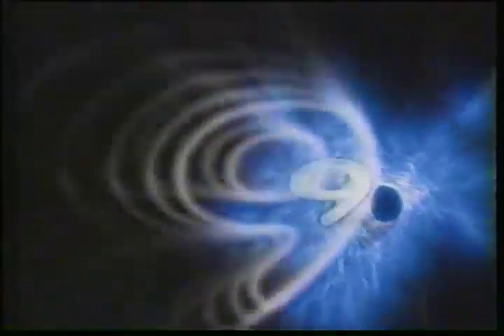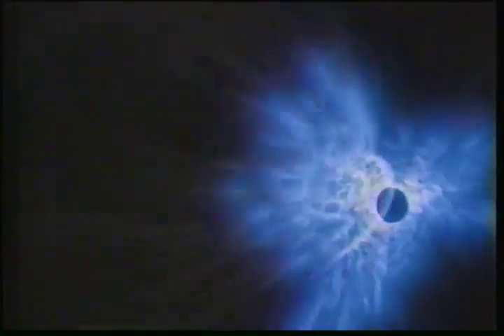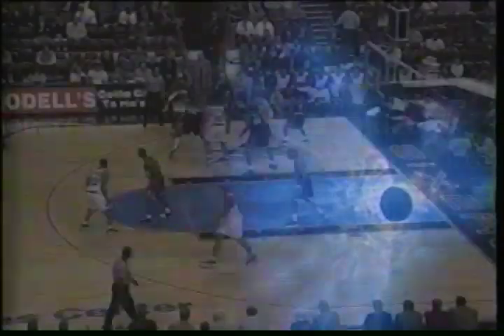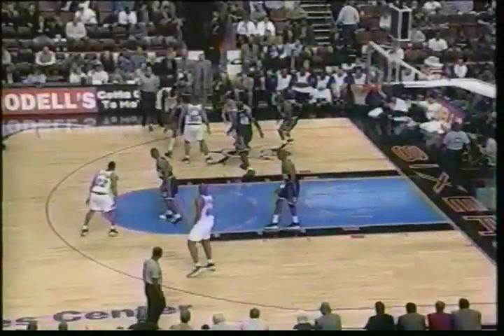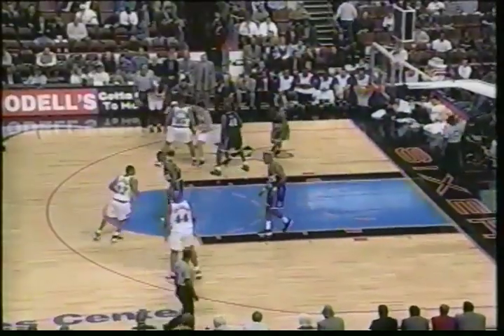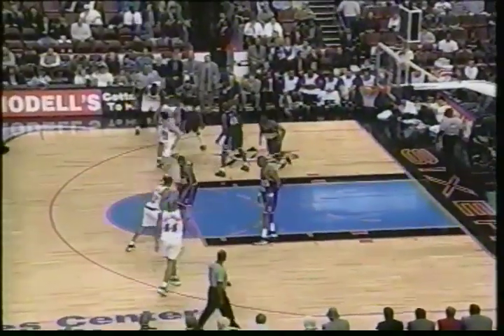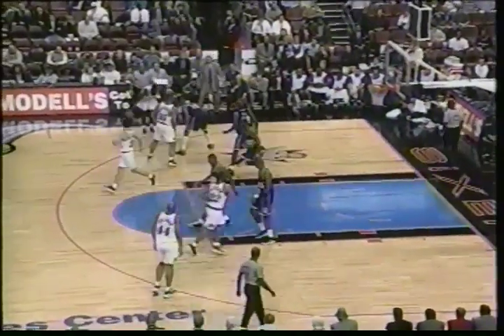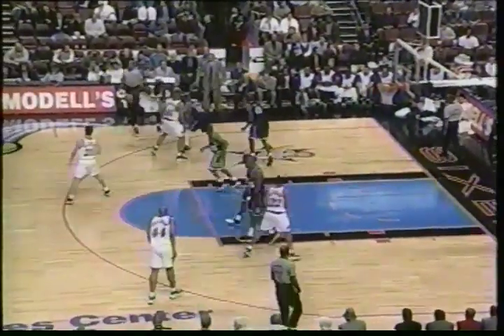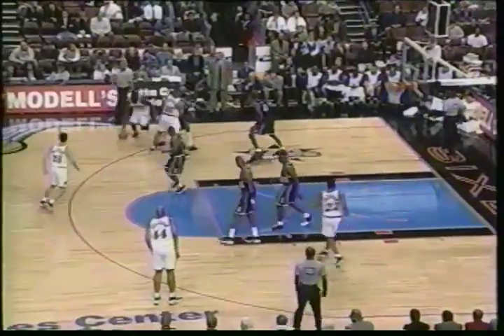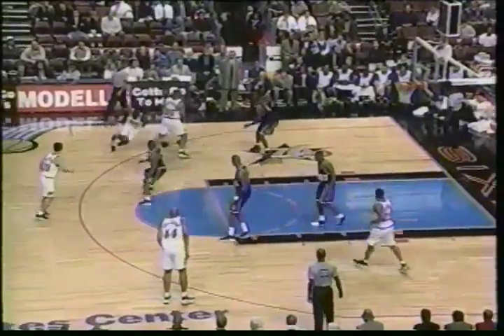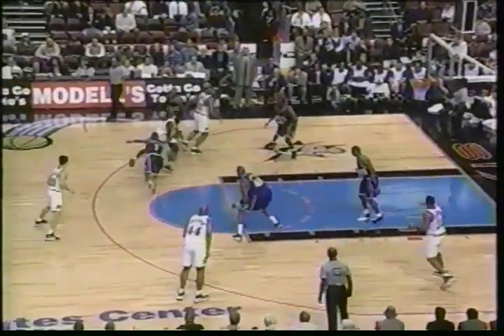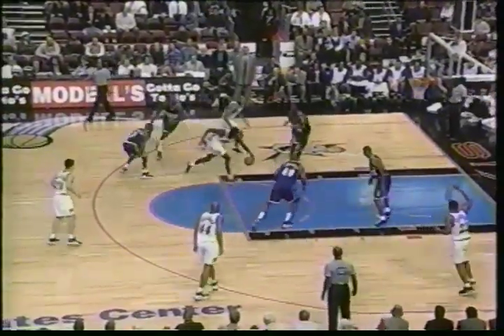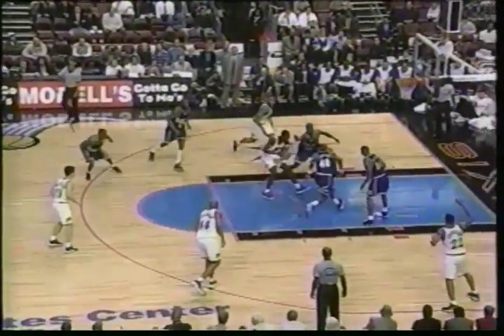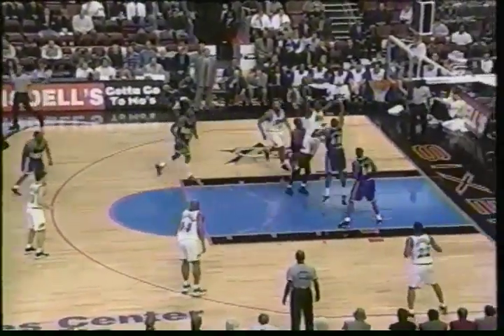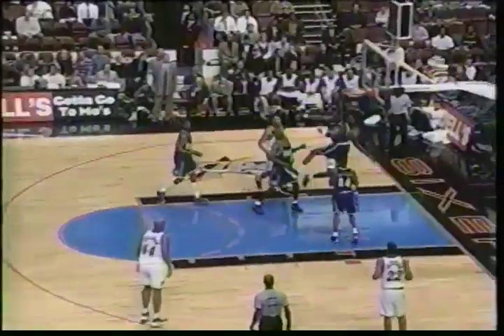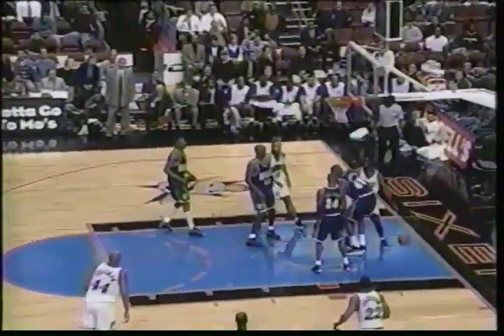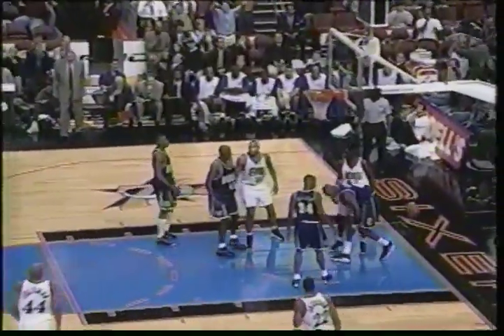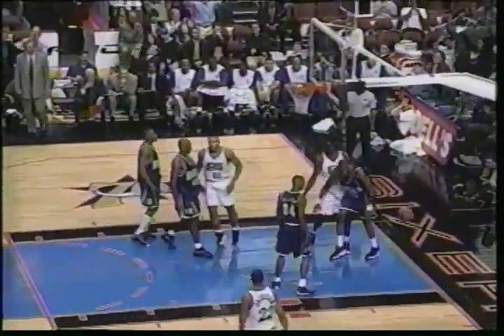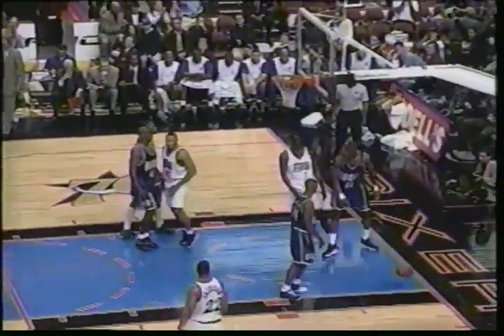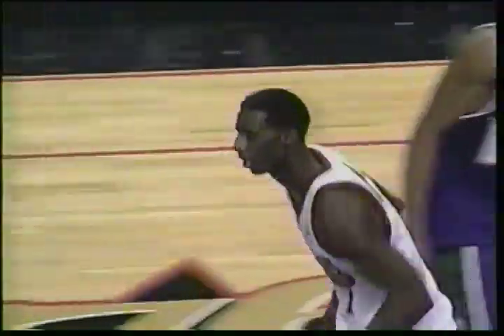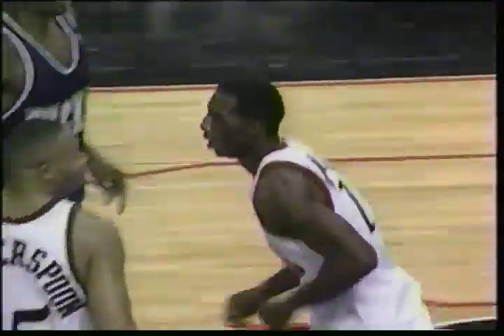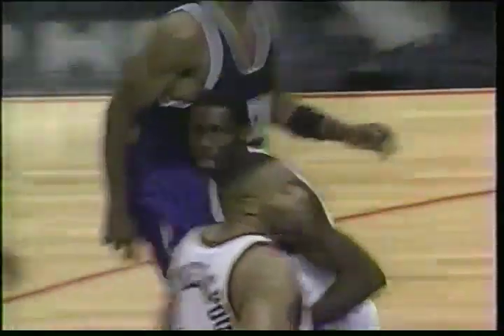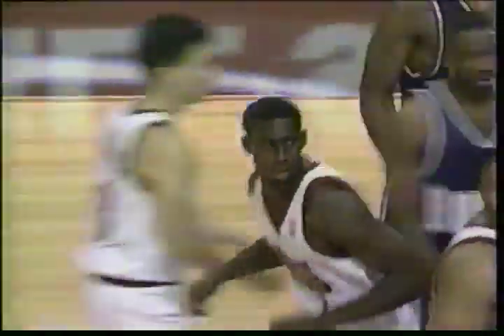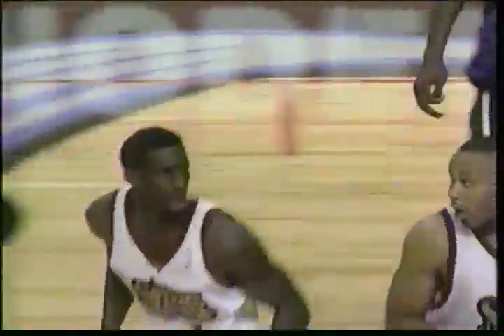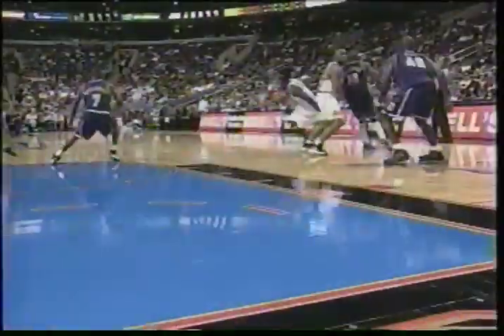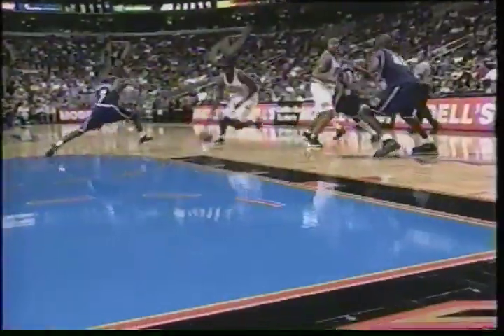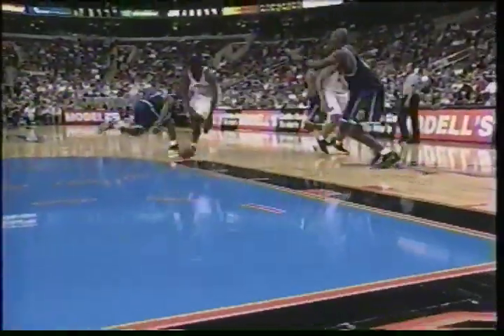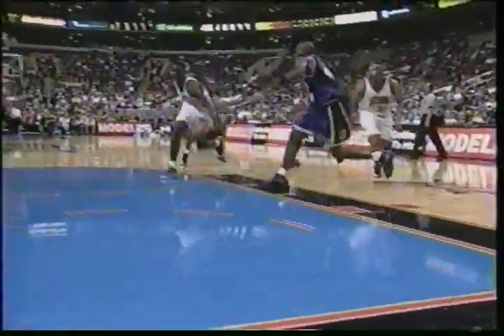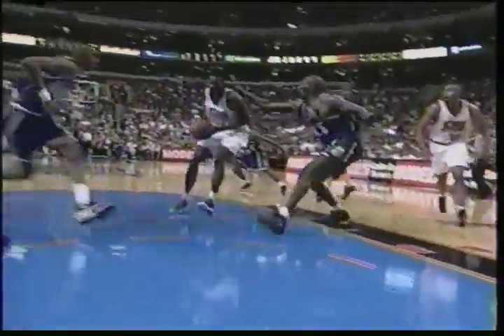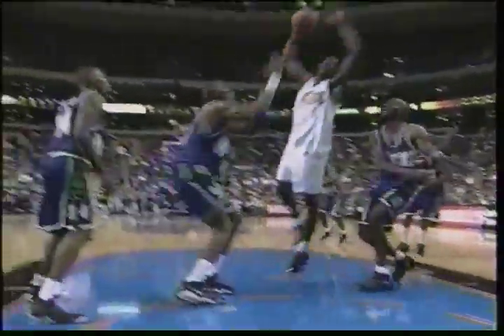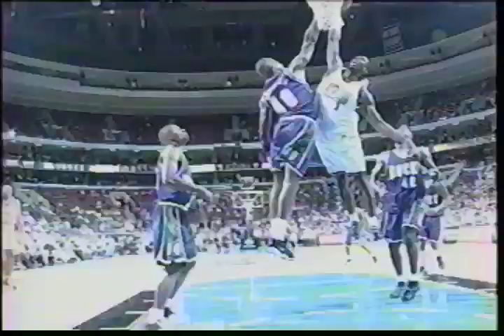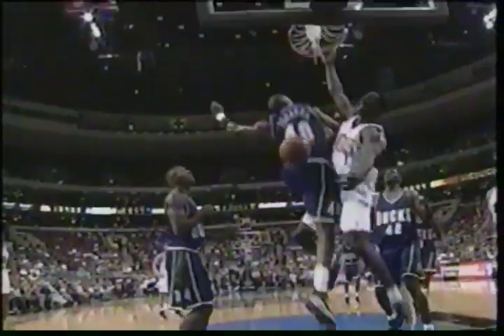At number 9, it's fellow rookie Tim Thomas of the Philadelphia 76ers. Thomas finds his way to the goal and slams for two. Tim Thomas has them on their feet here.